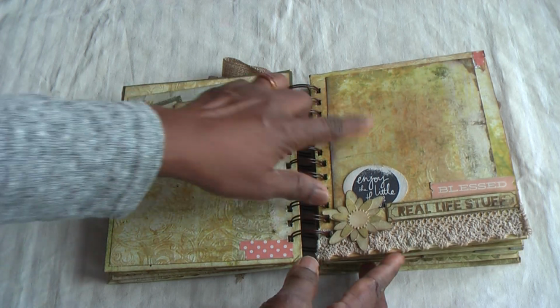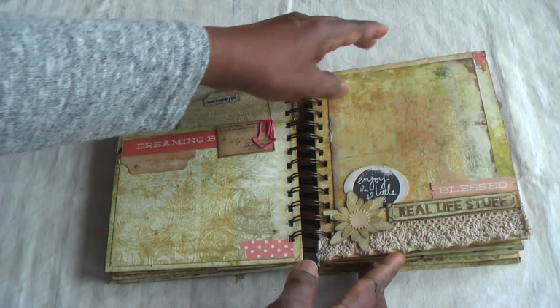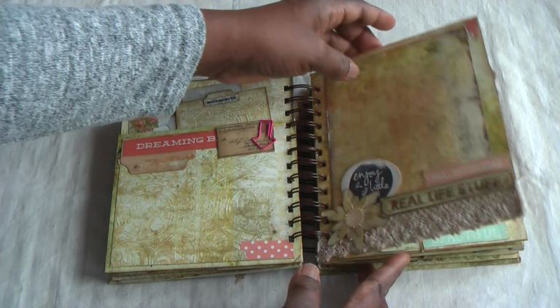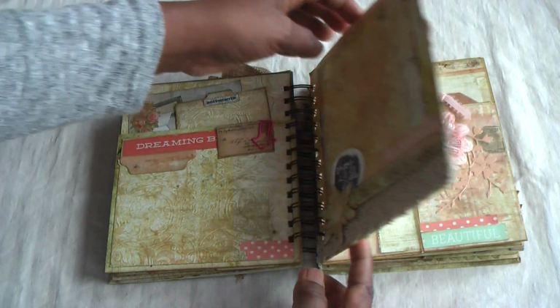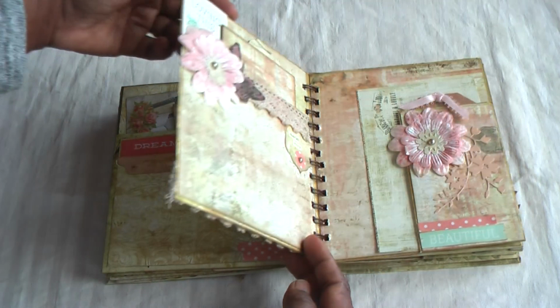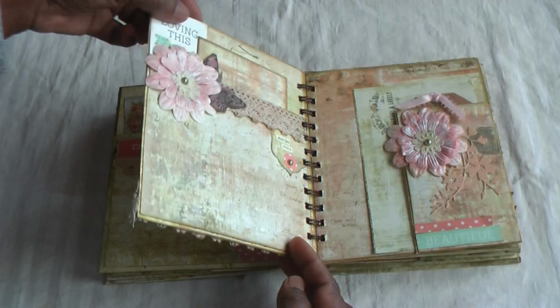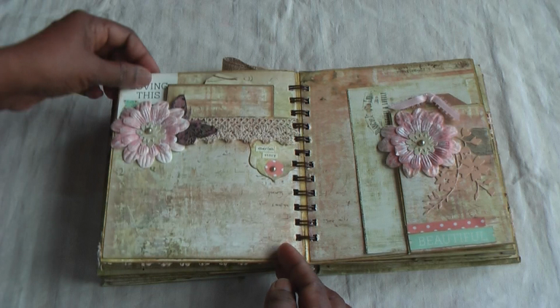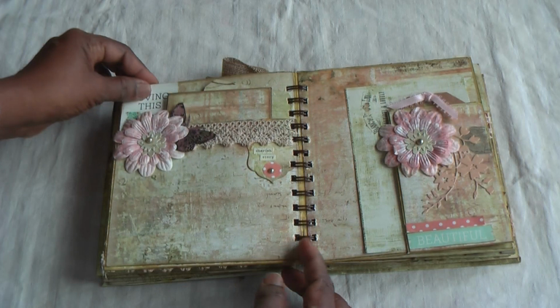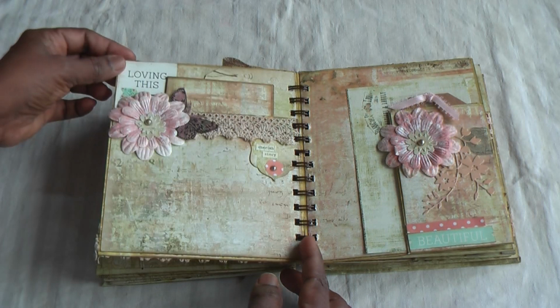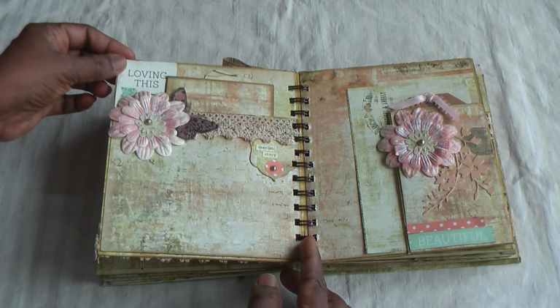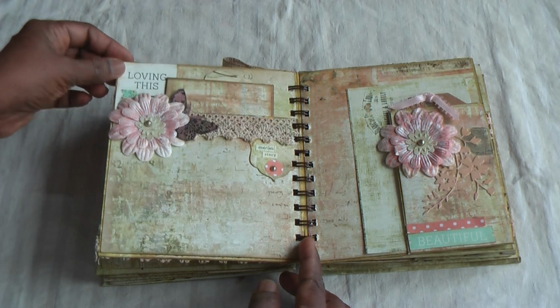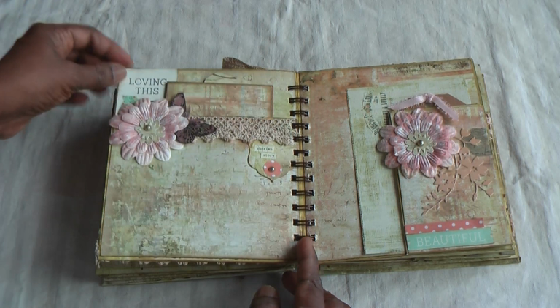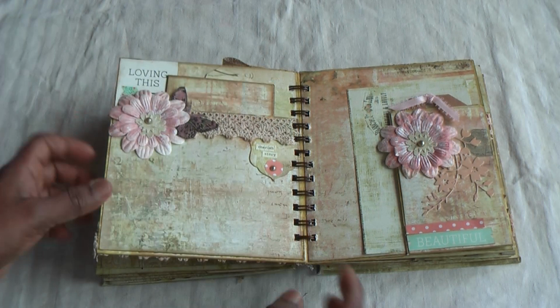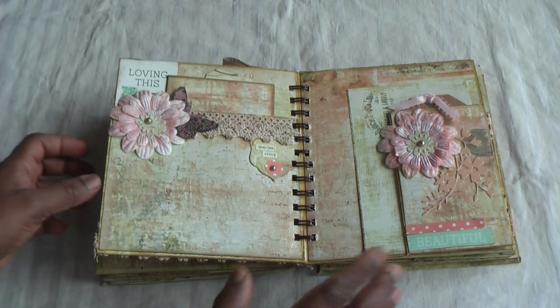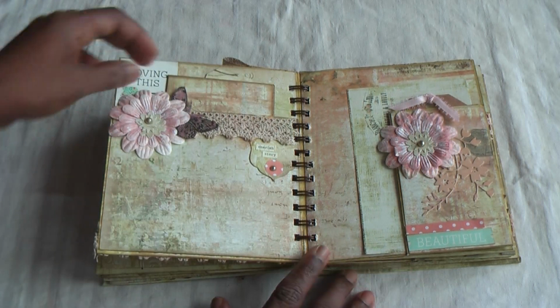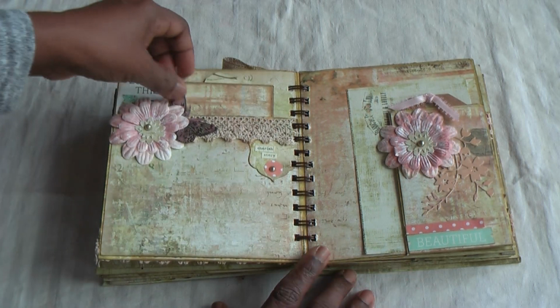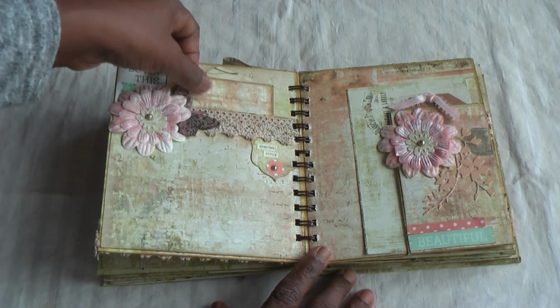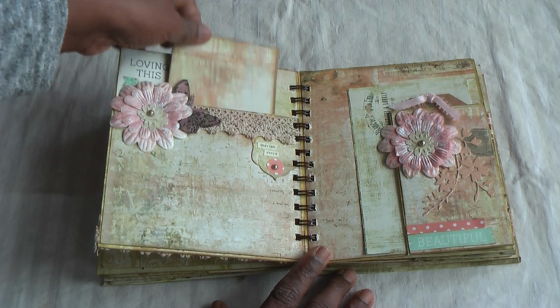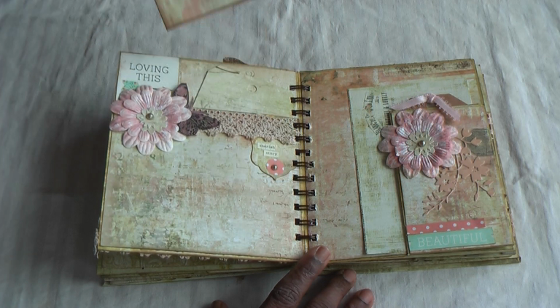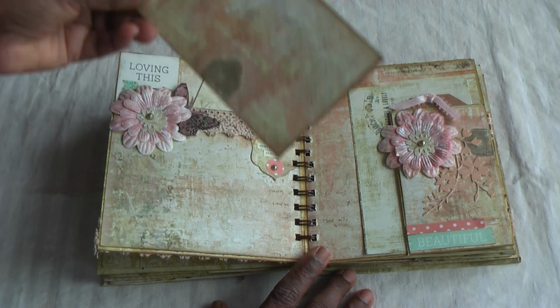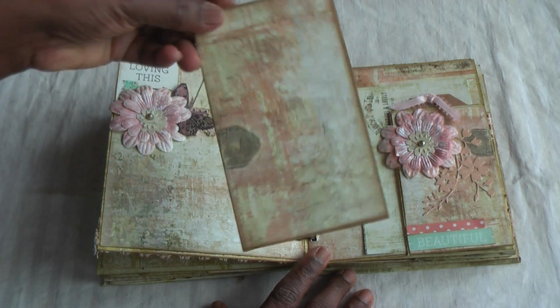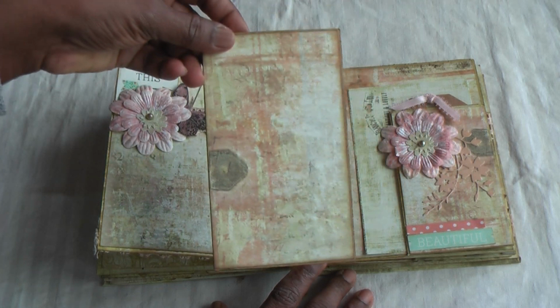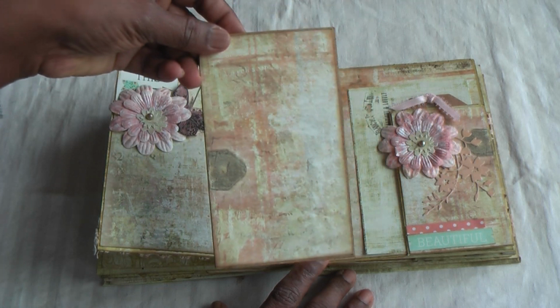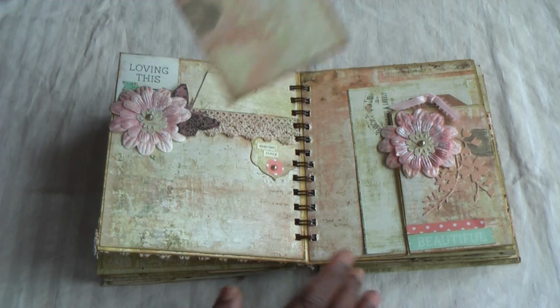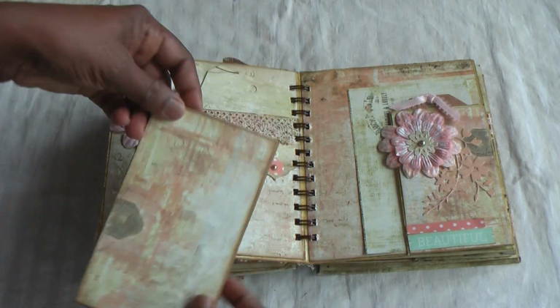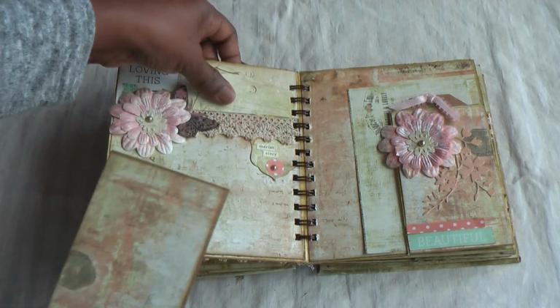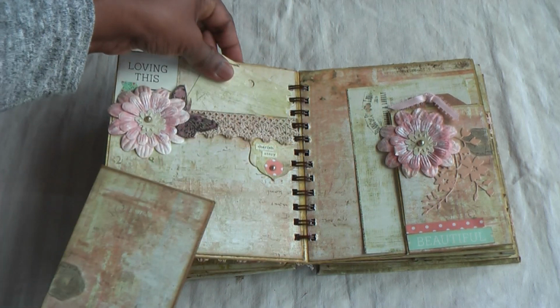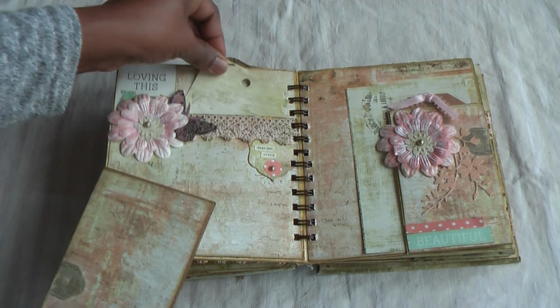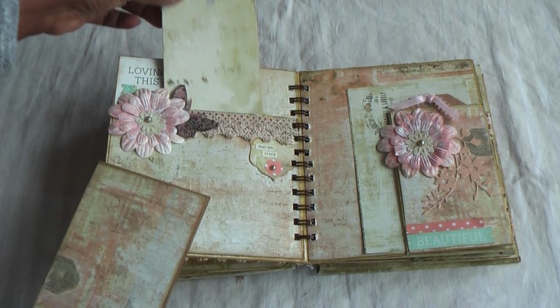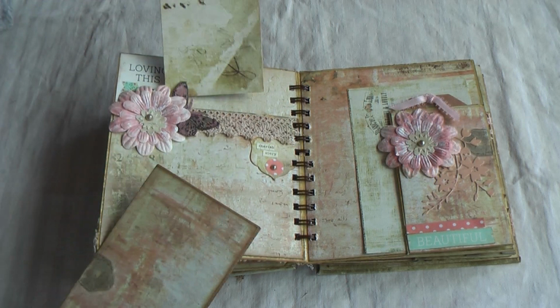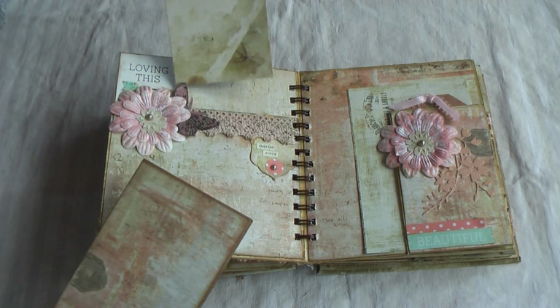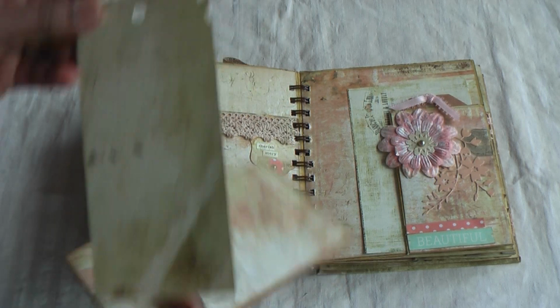Likewise there, a very nice photograph can be put there without any problems. Next page — love this spread, lovely colours and very romantic. Another tag, and I've also used the Tim Holtz die for this.